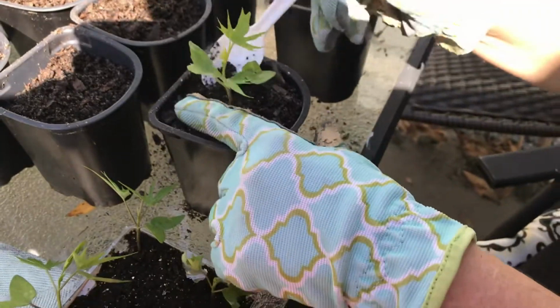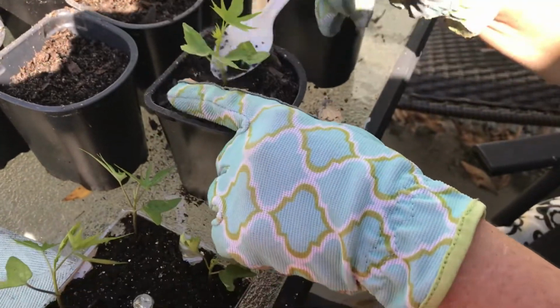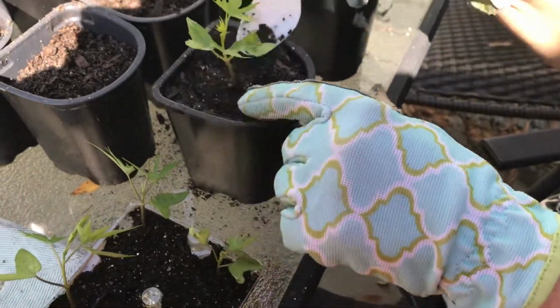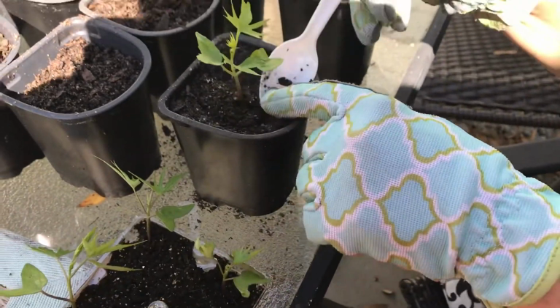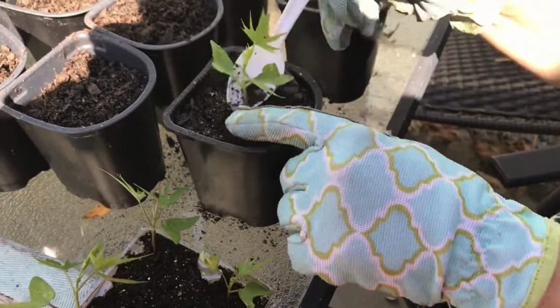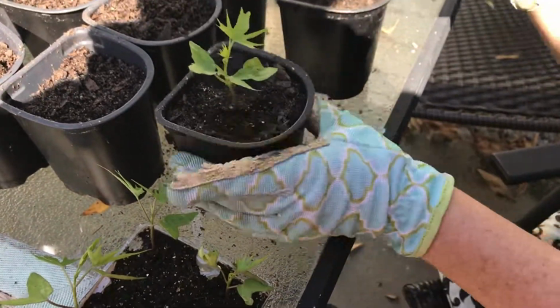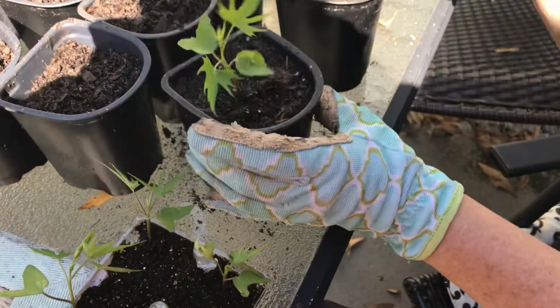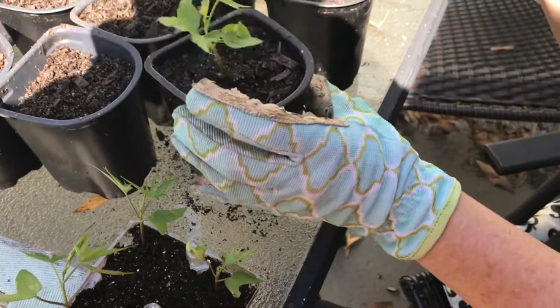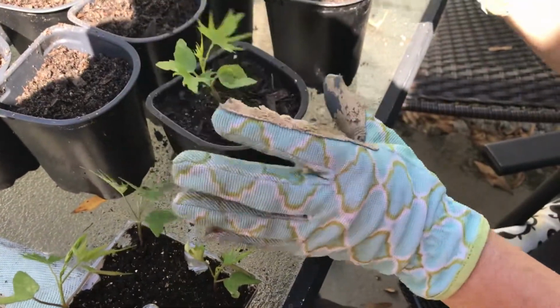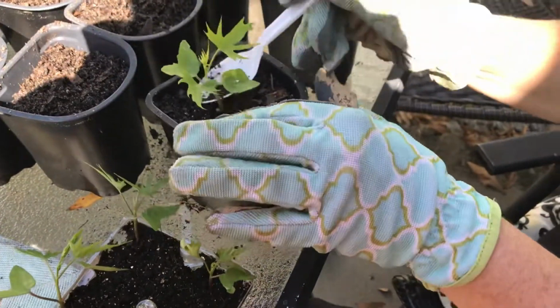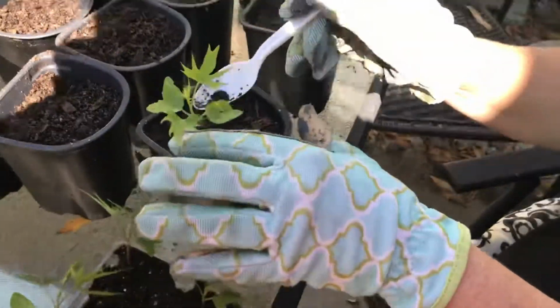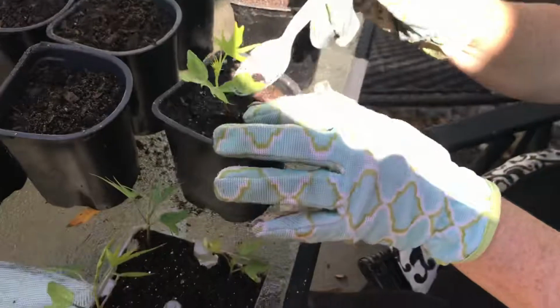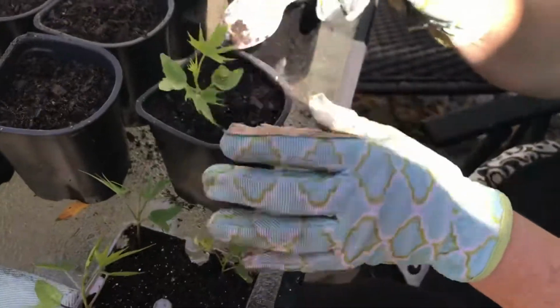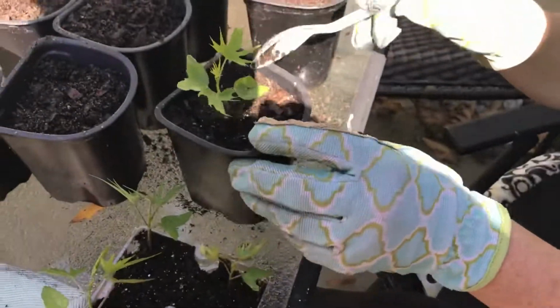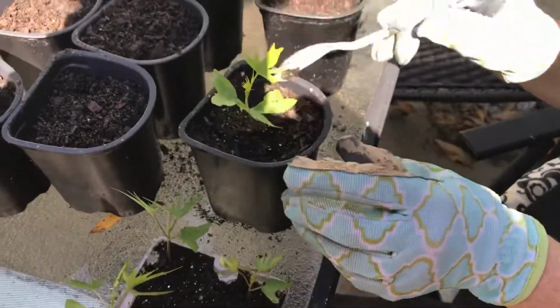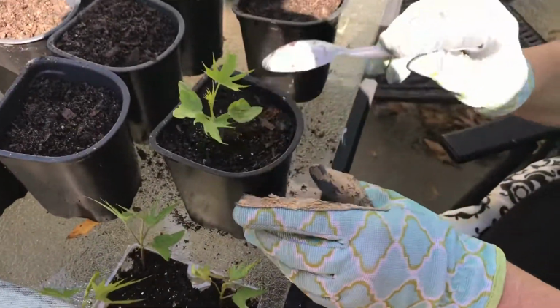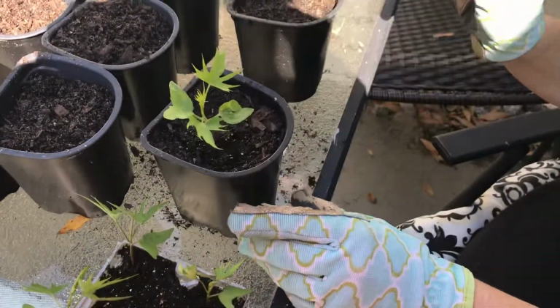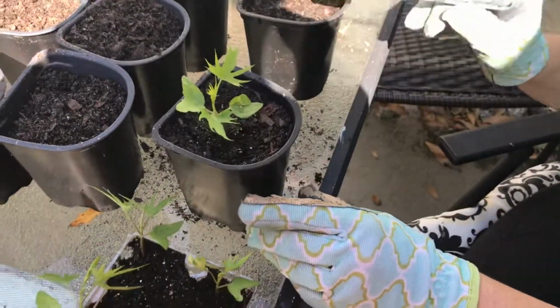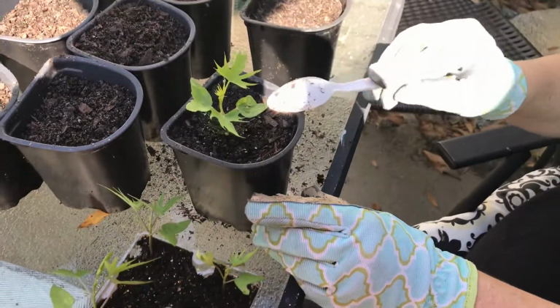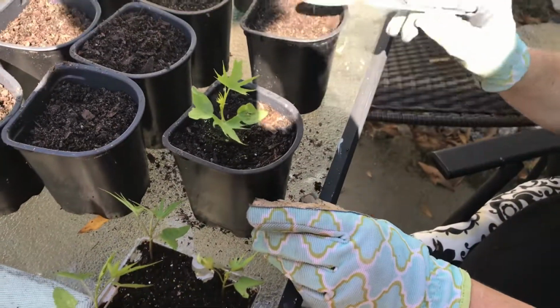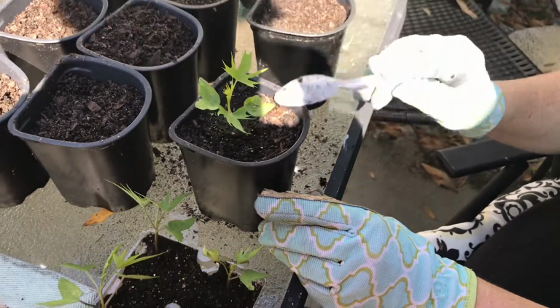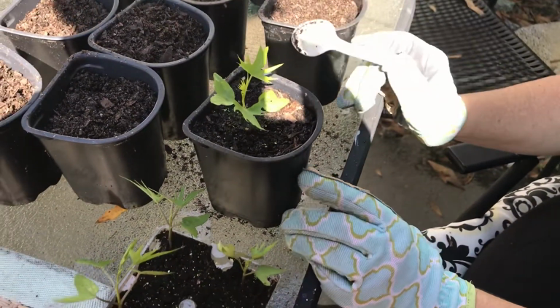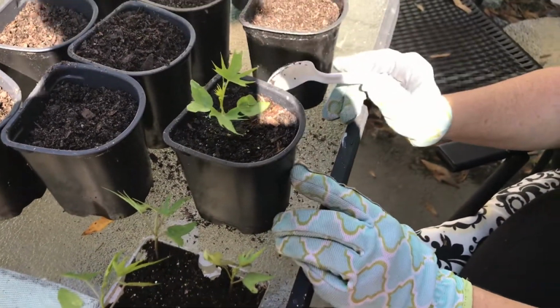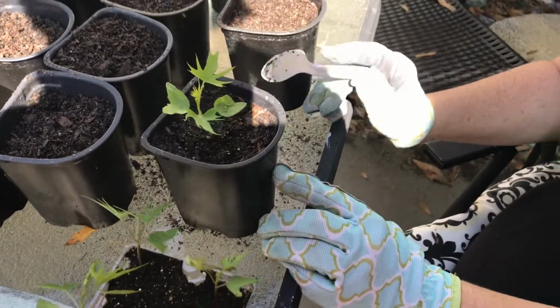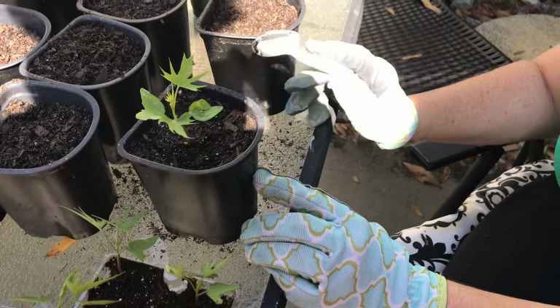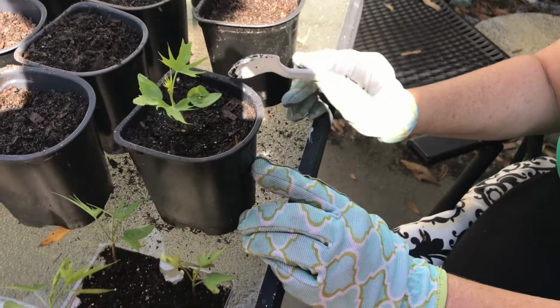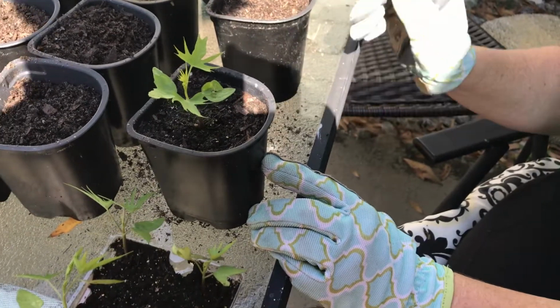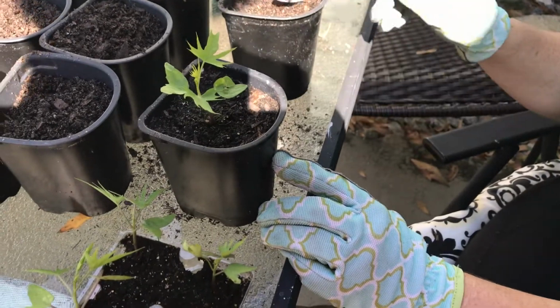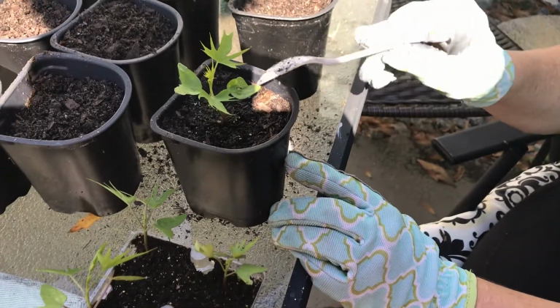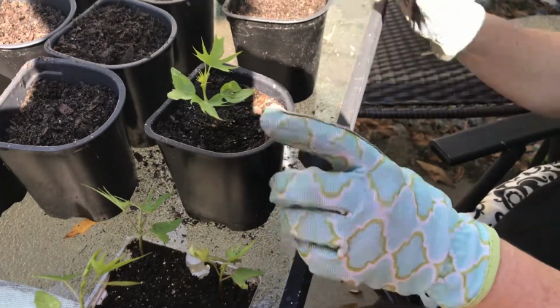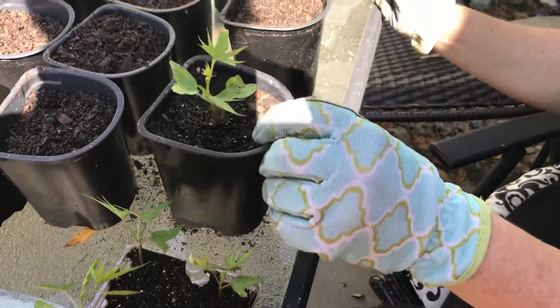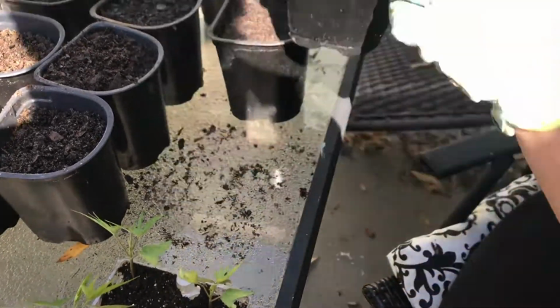Get that packed around there nice, maybe a little tap on top, and then you're gonna water these from underneath if the soil is pretty dry, but right now it's pretty good. There's one.